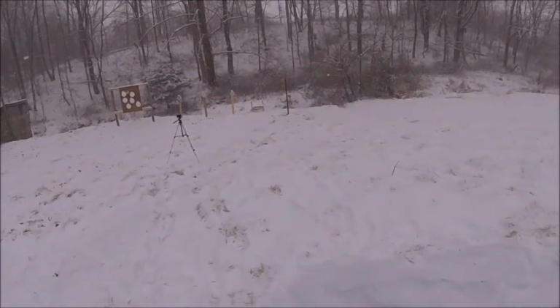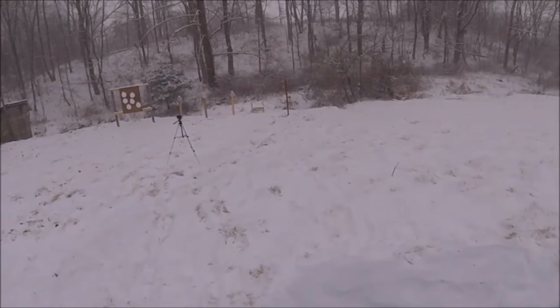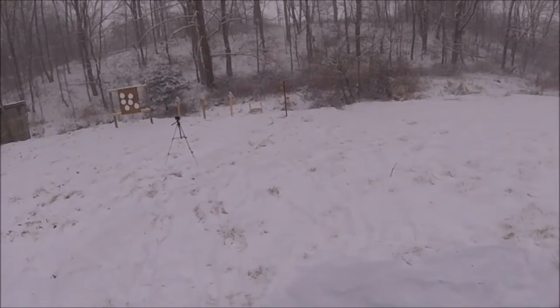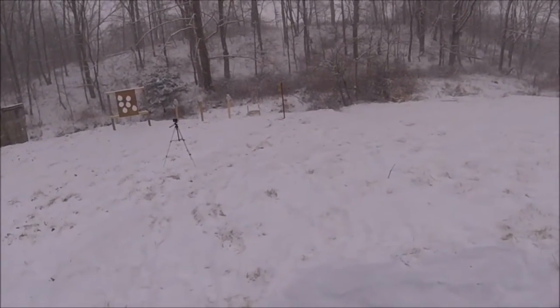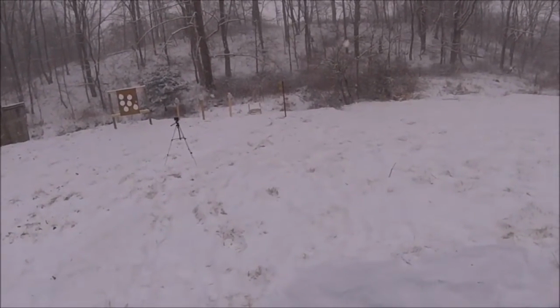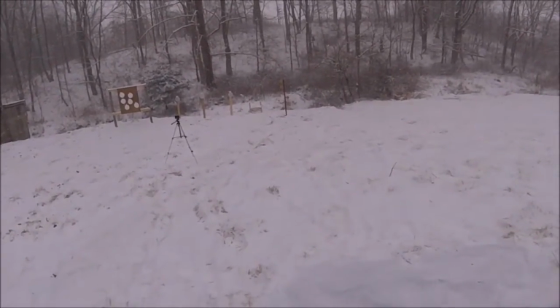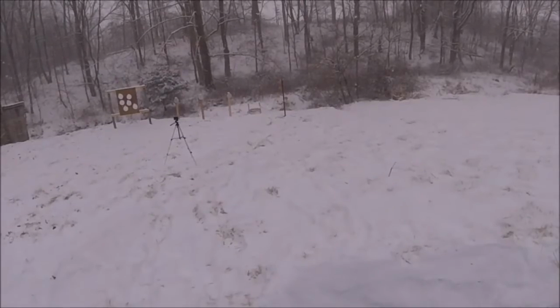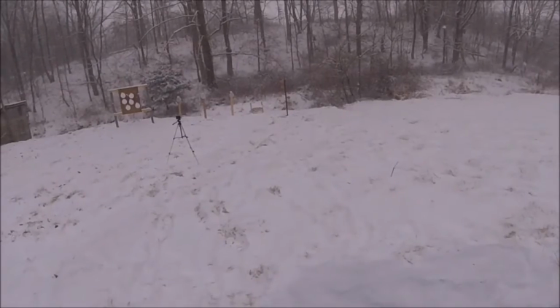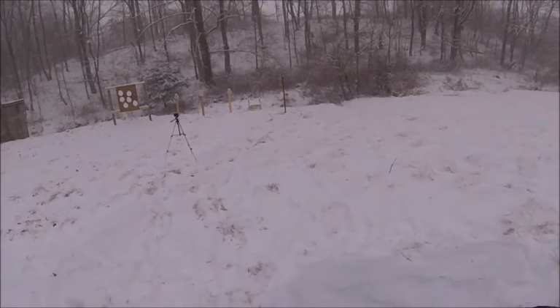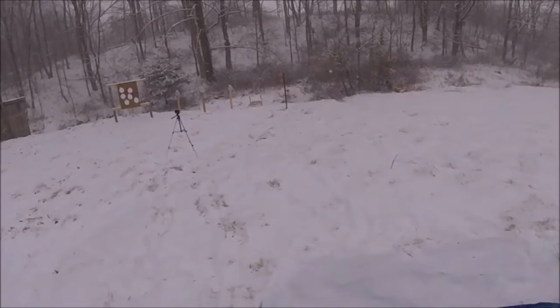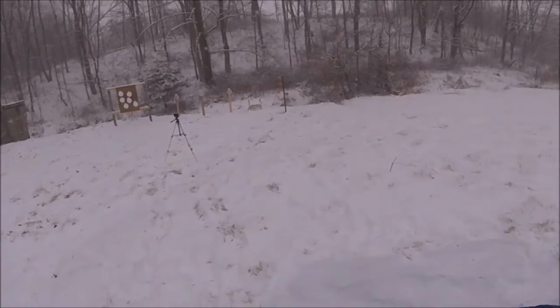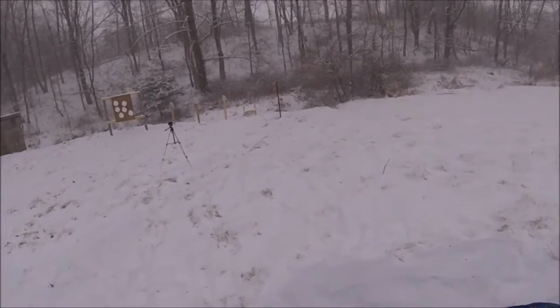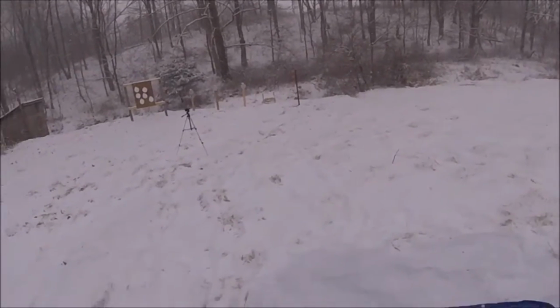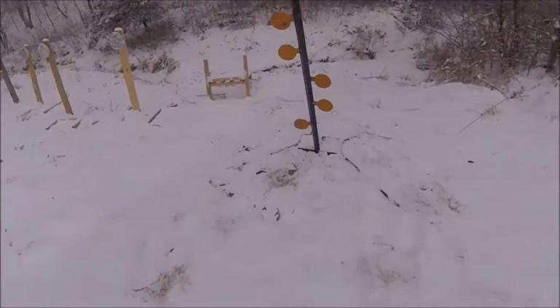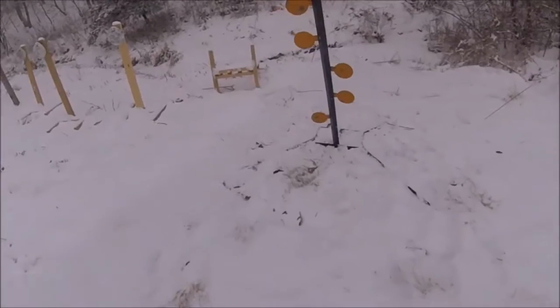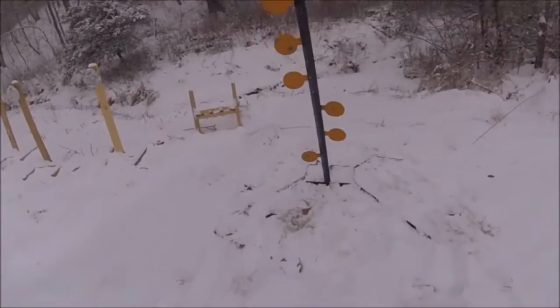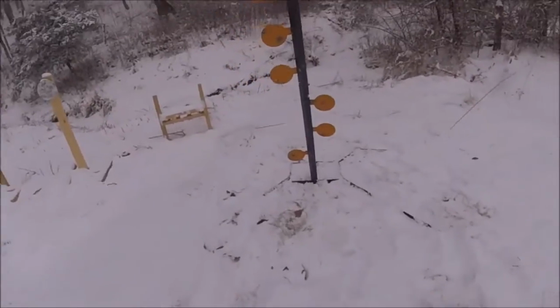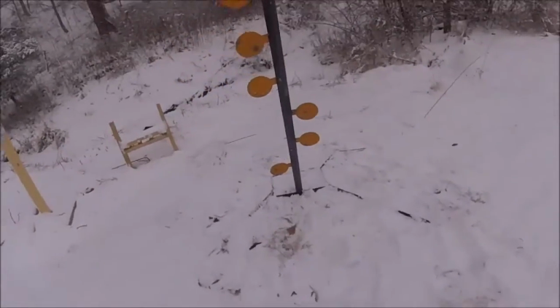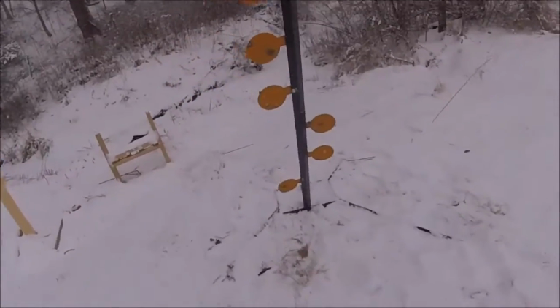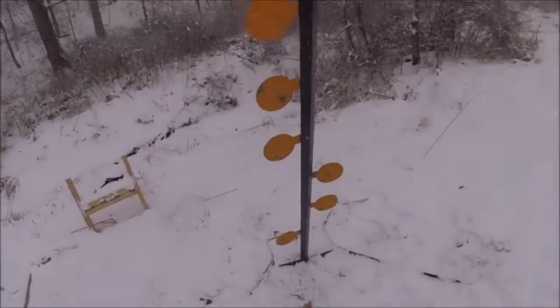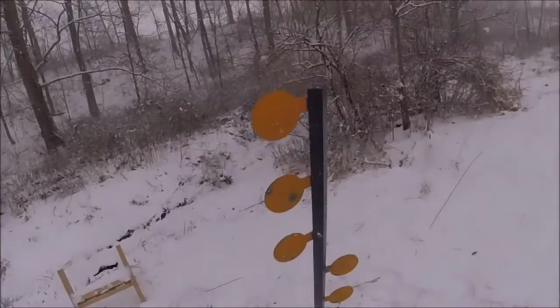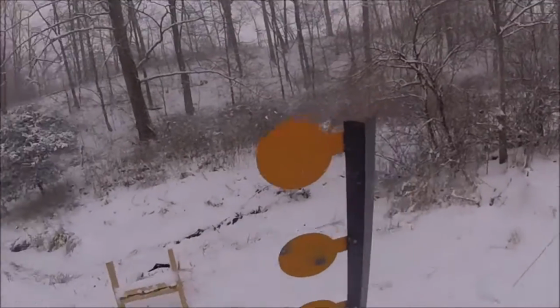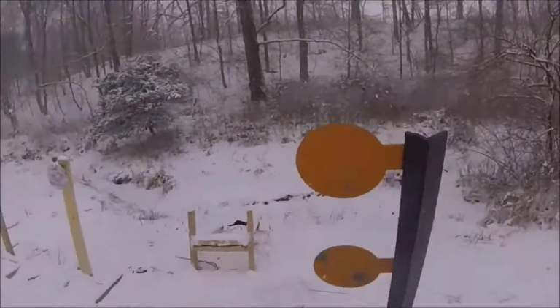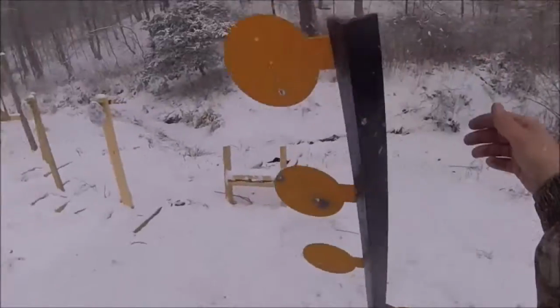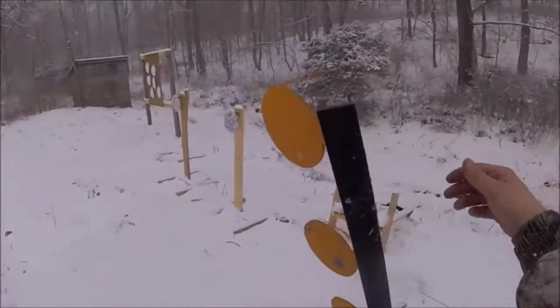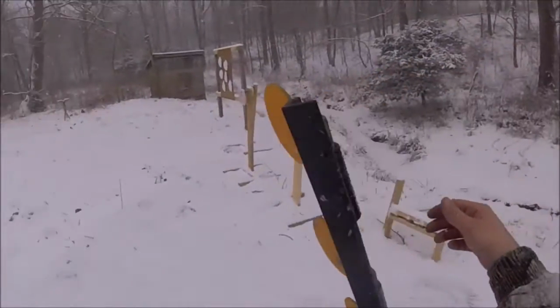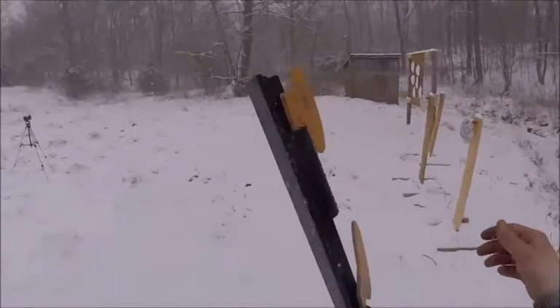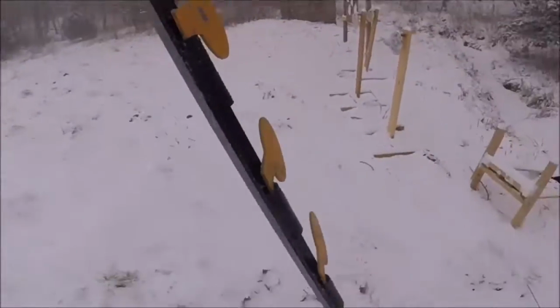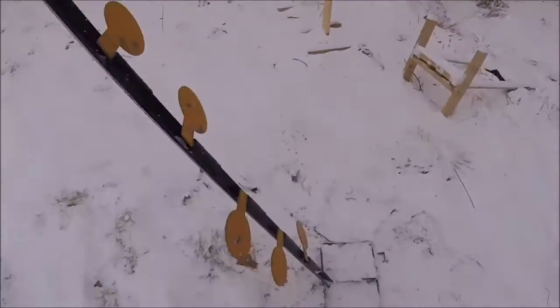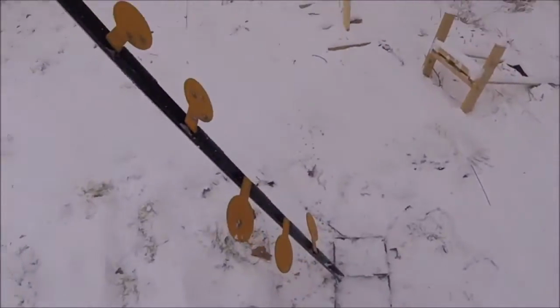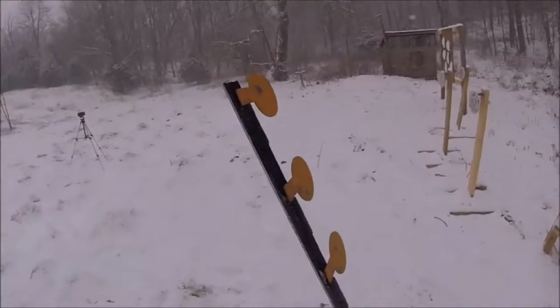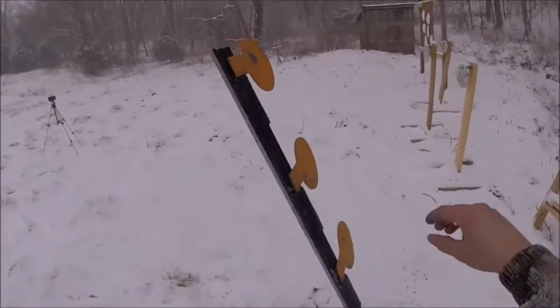Now go ahead and change them out and put in the centerfire plates to try them out. Alright, let's change this over — try not to slide.